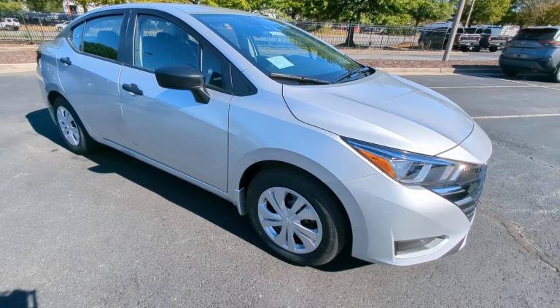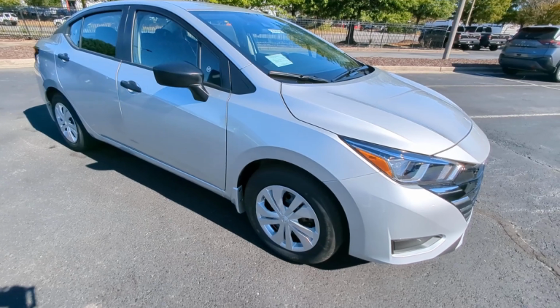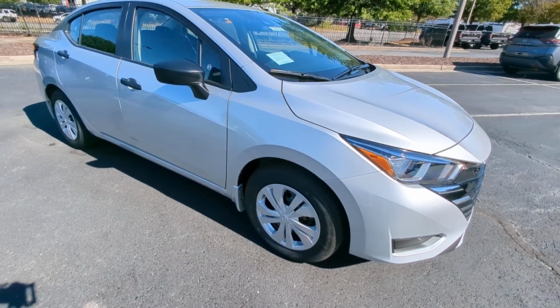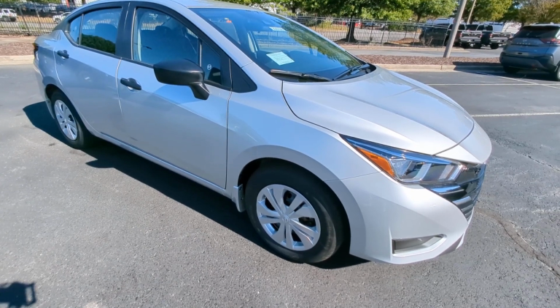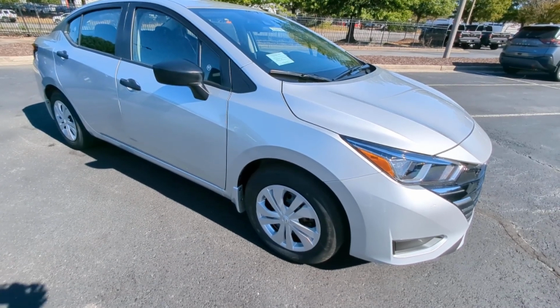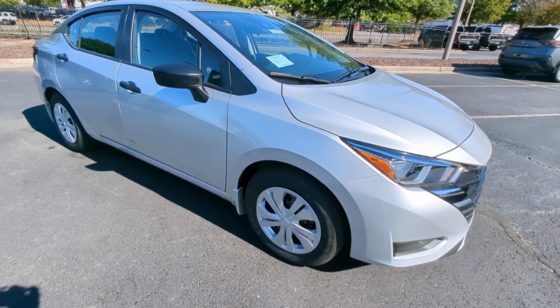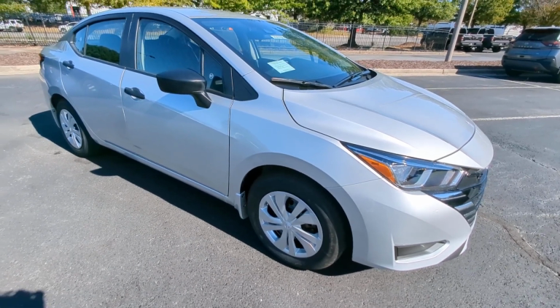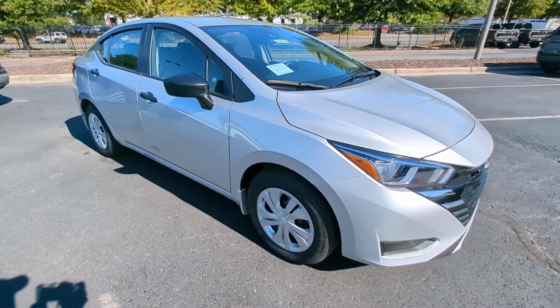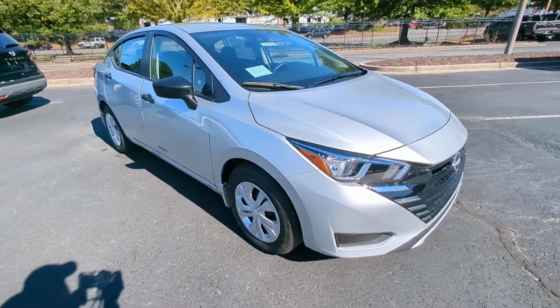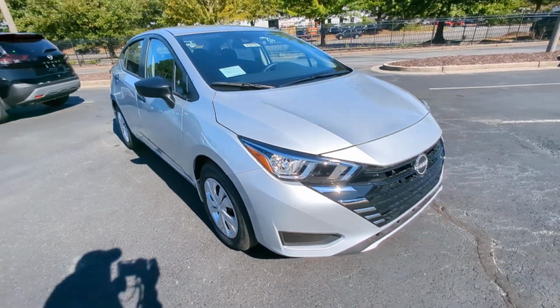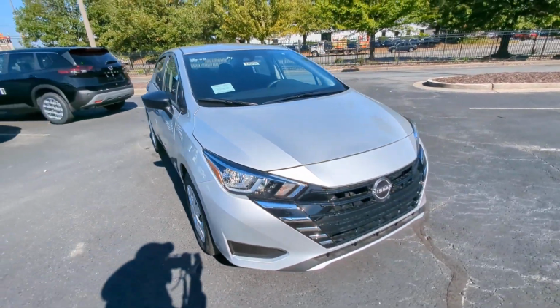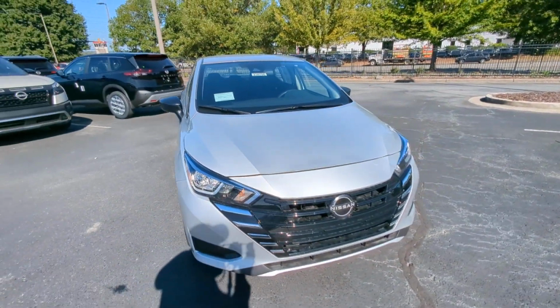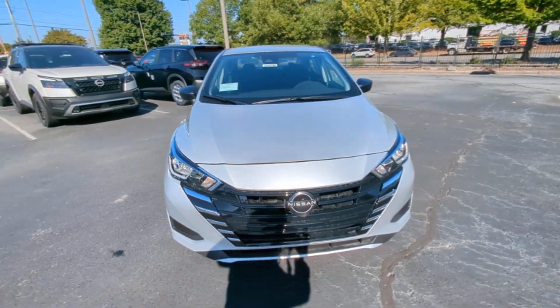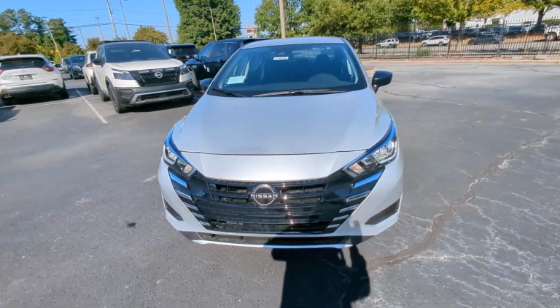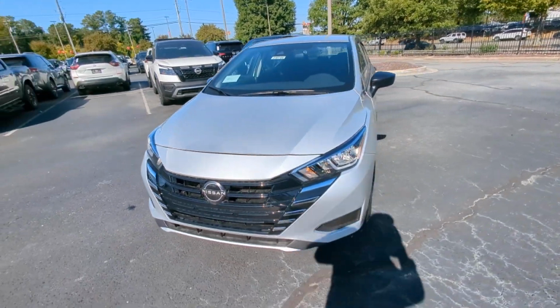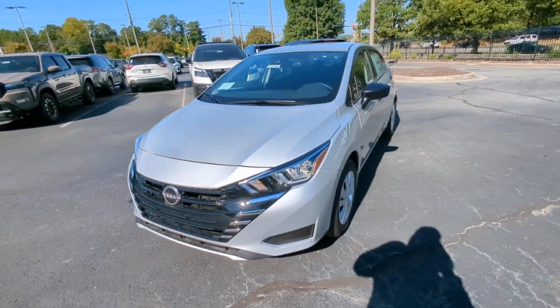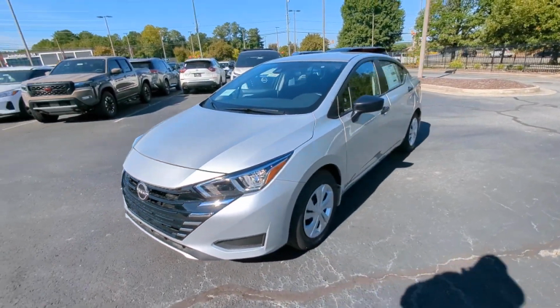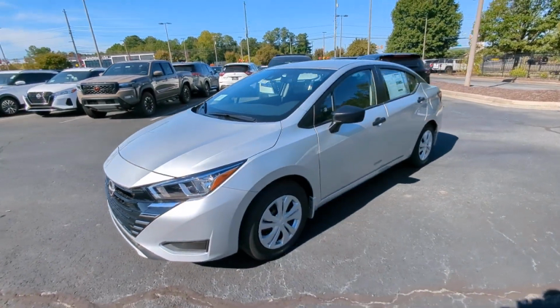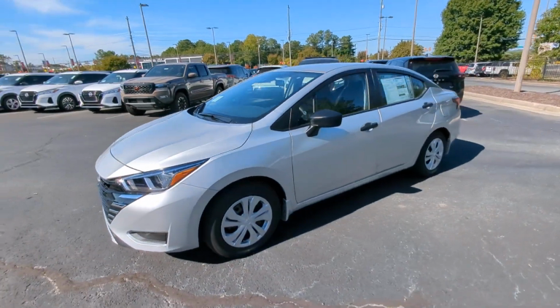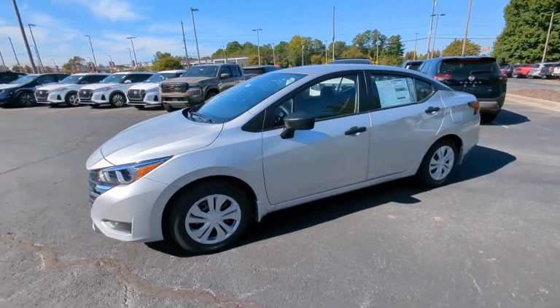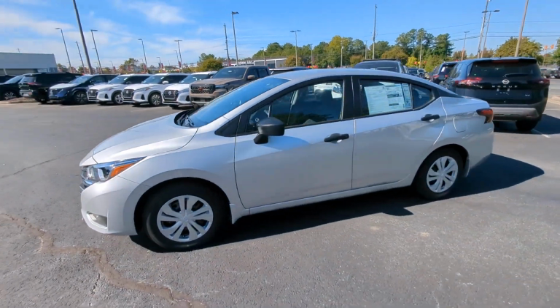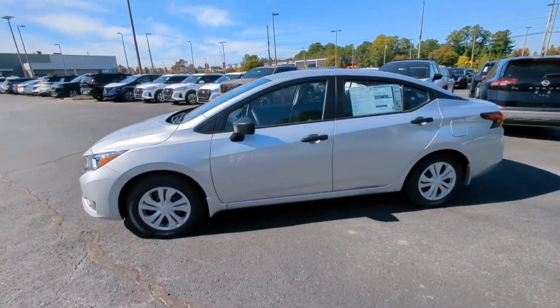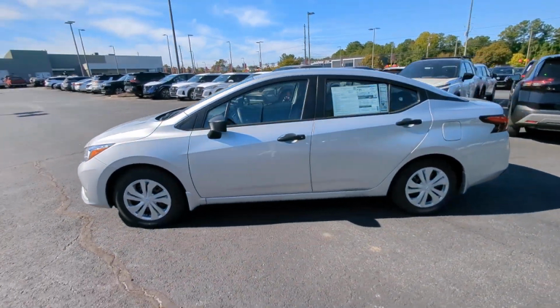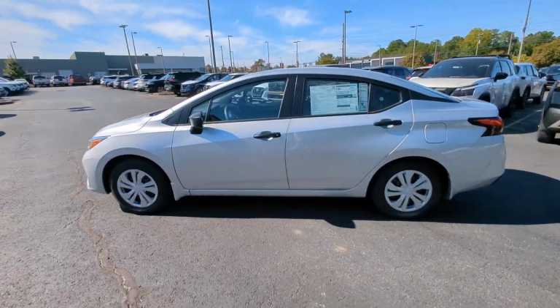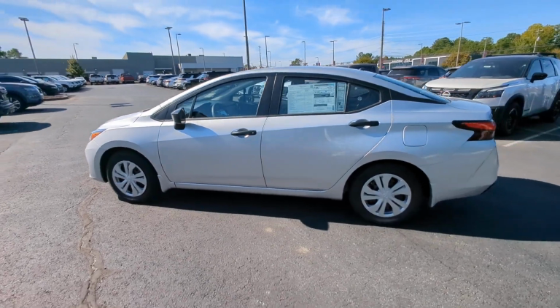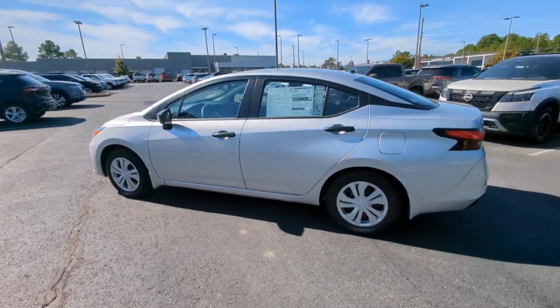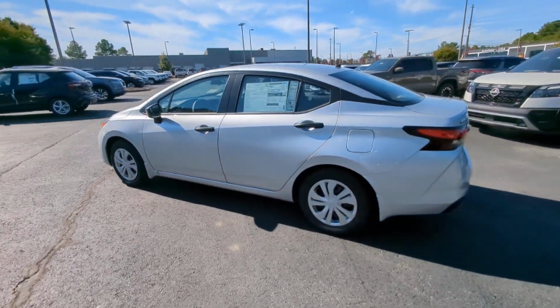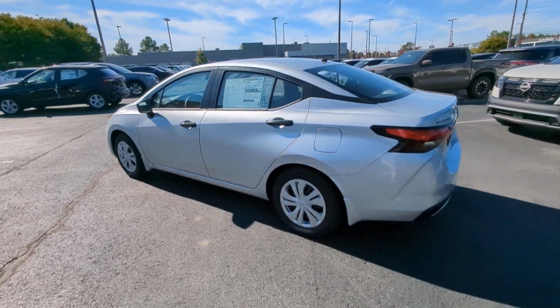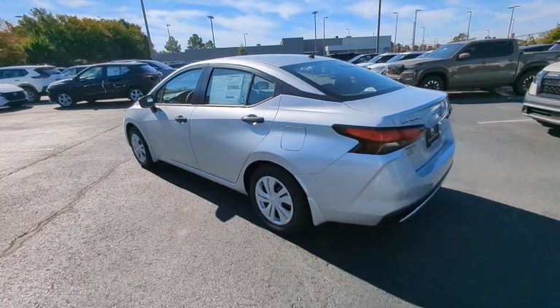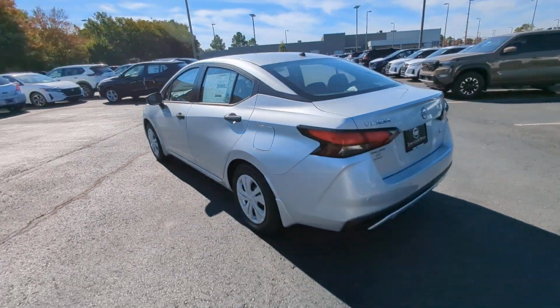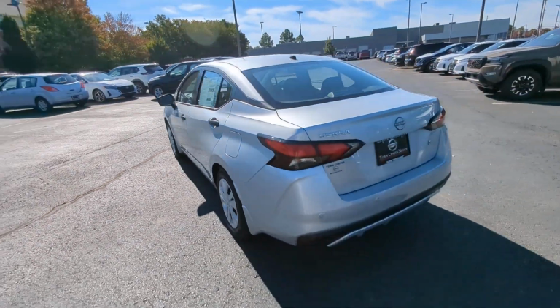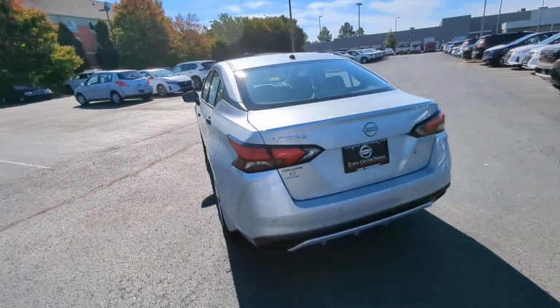You just found the 2023 Nissan Versa. Get sleek style and the latest driver assist tech standard in this well-equipped Versa. Aerodynamic and efficient, this upscale compact makes every journey a pleasure.